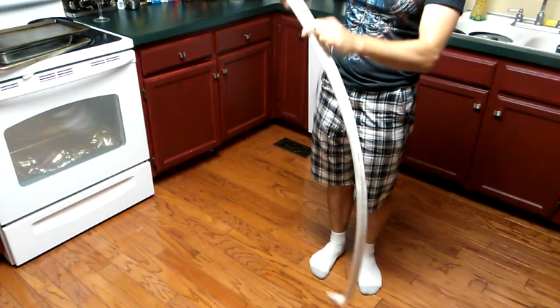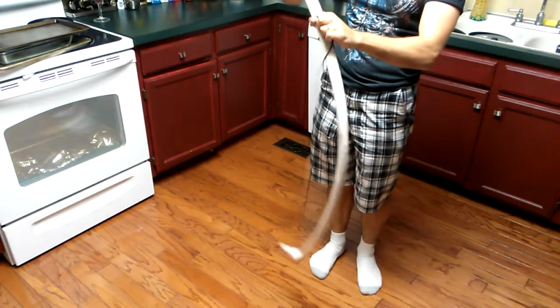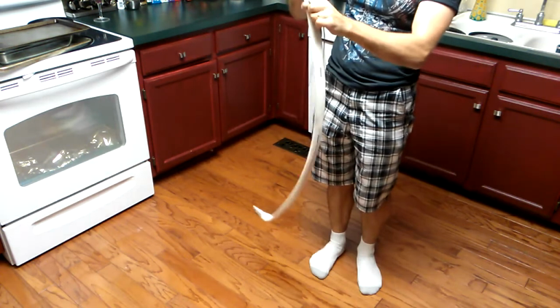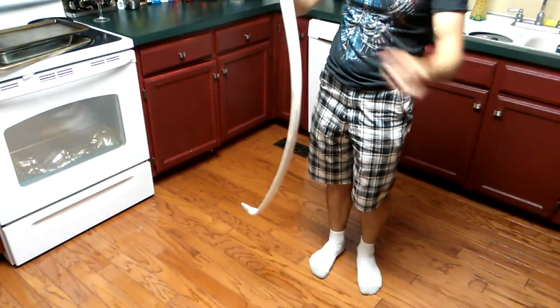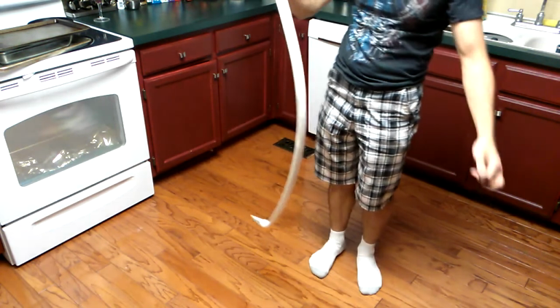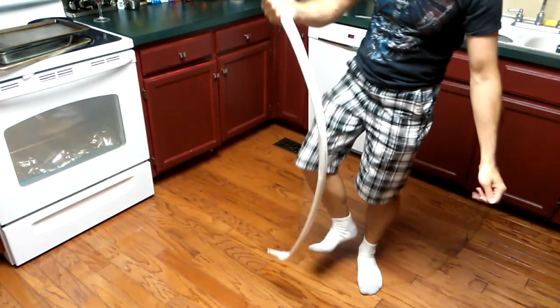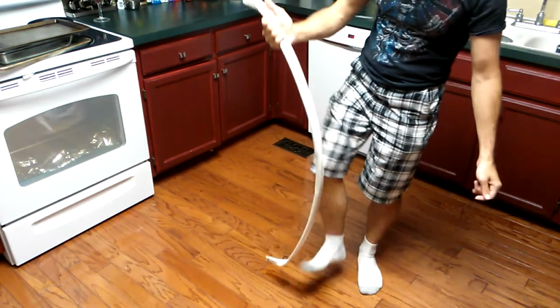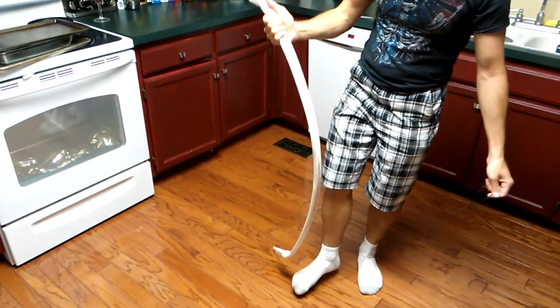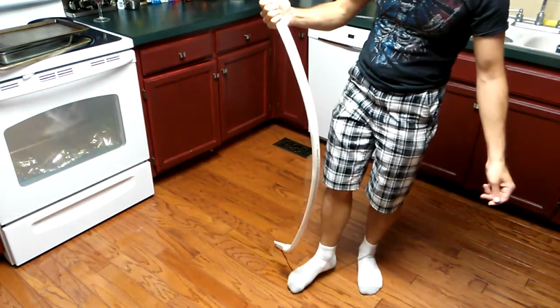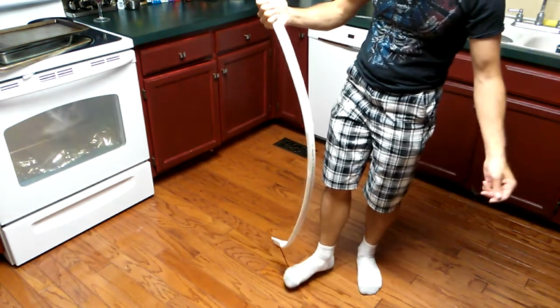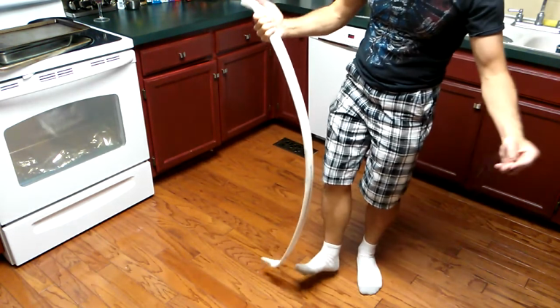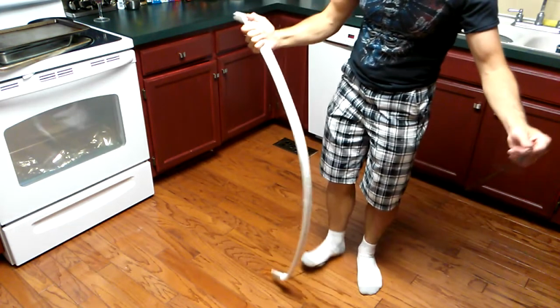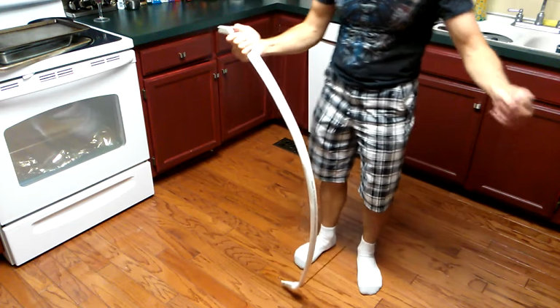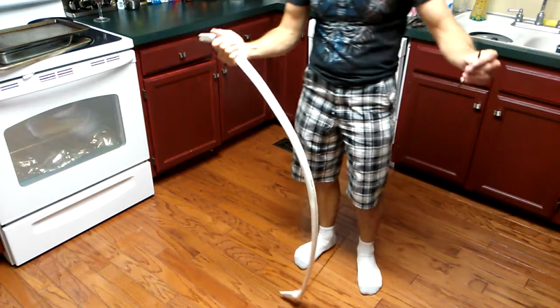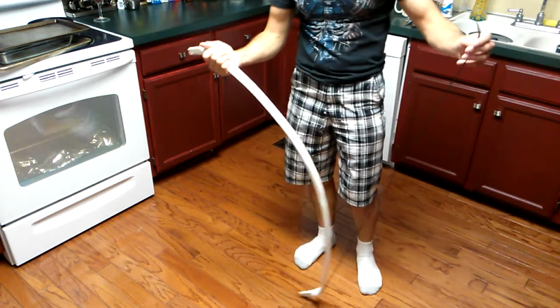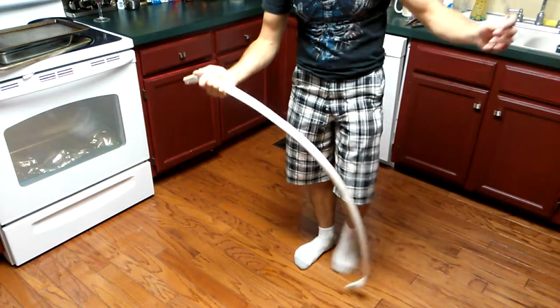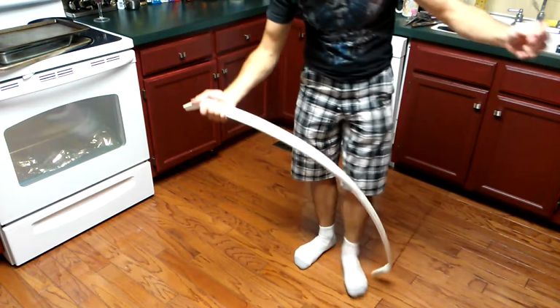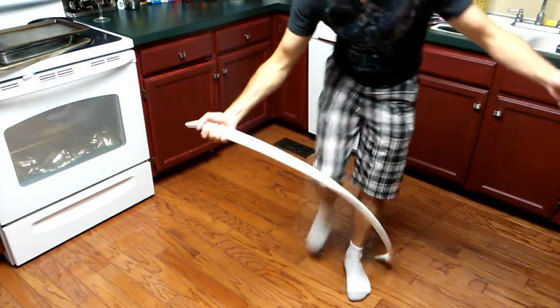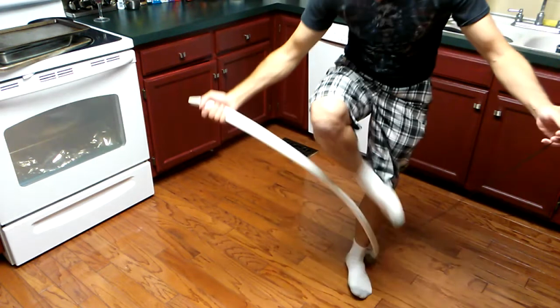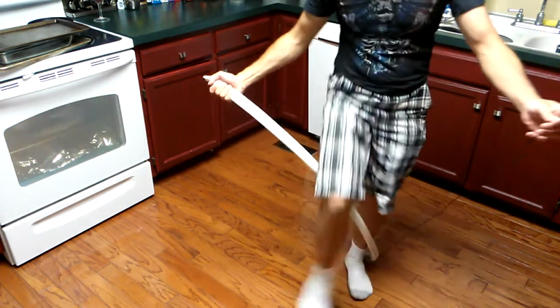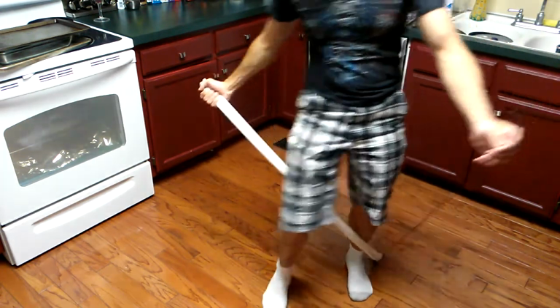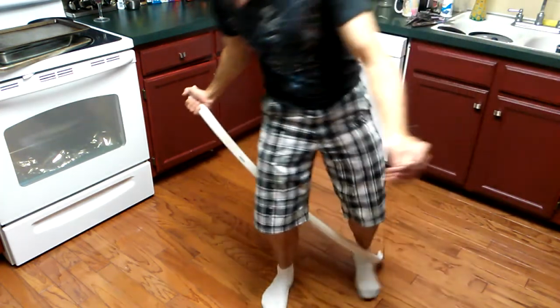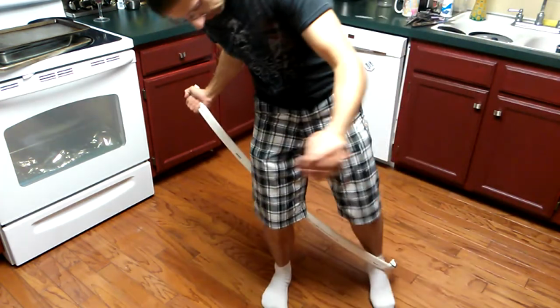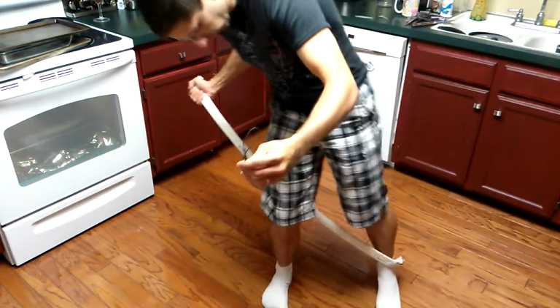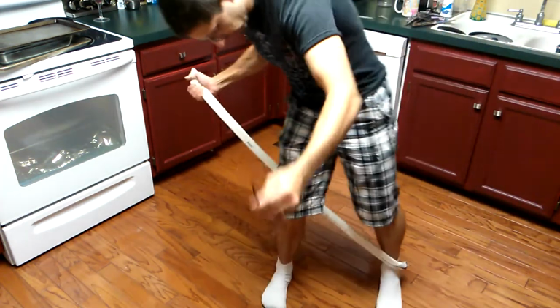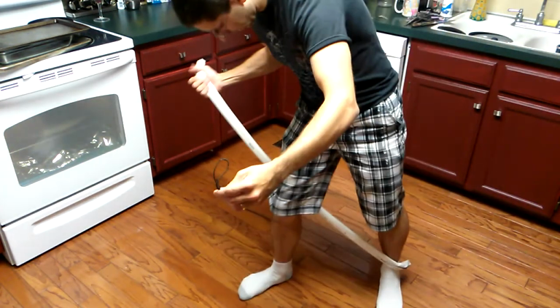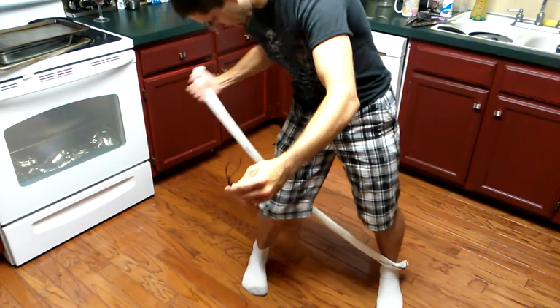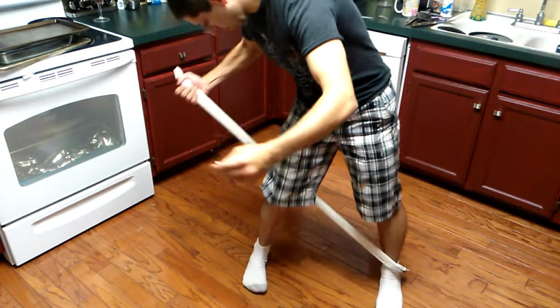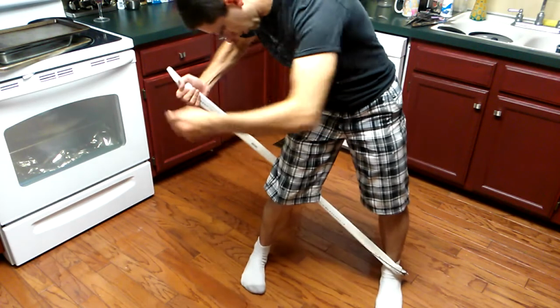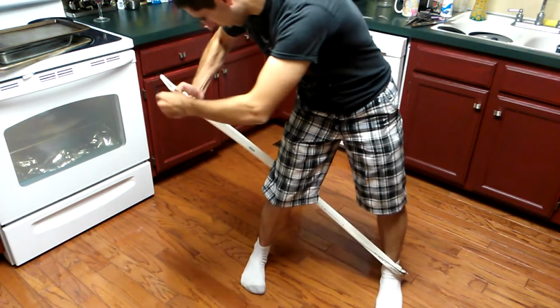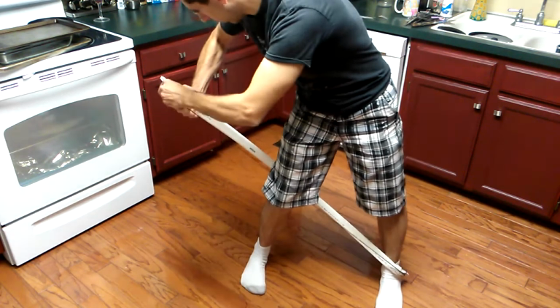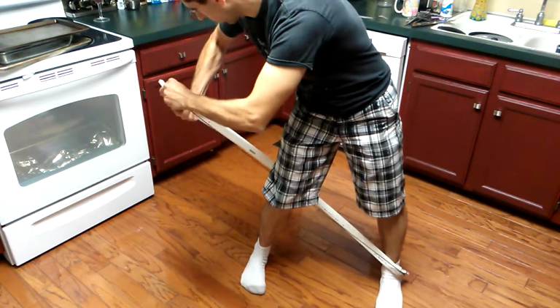That was pushing the bow to just where it felt like it might start to buckle. I could be wrong — maybe that was just the bow trying to twist. It's hard to say. That's too long.